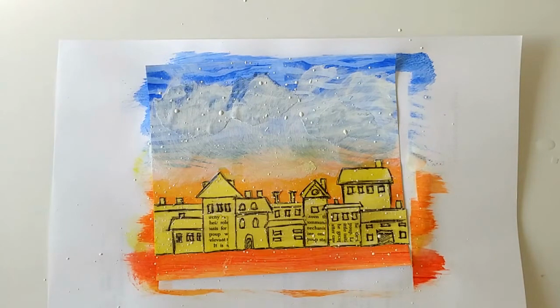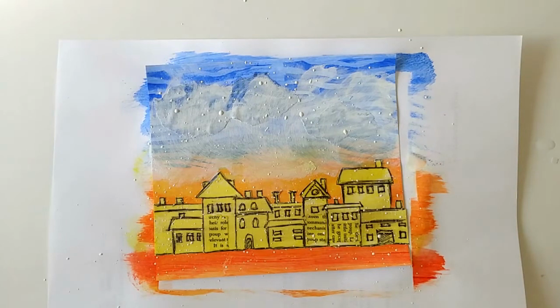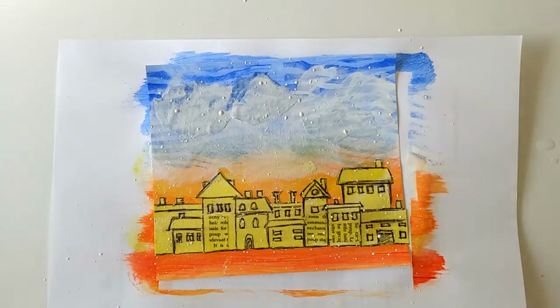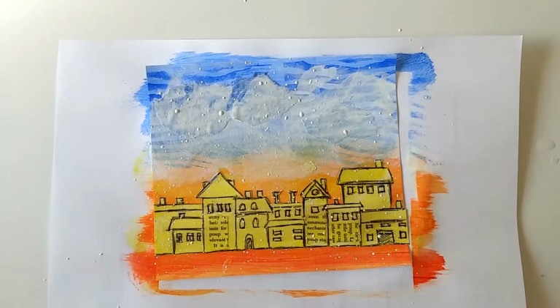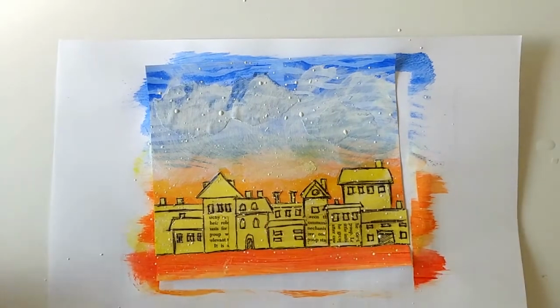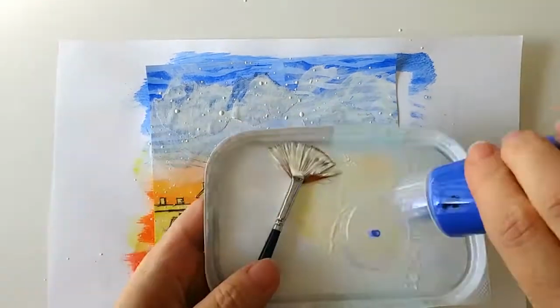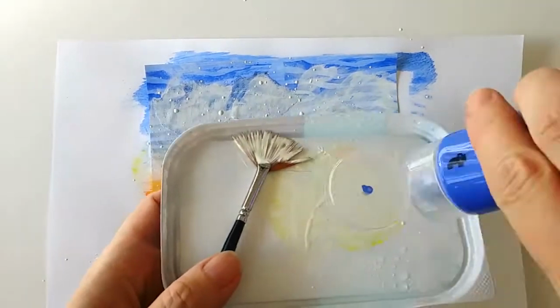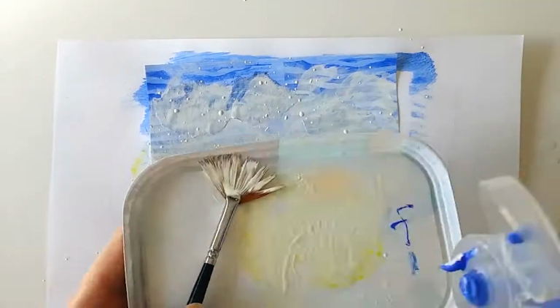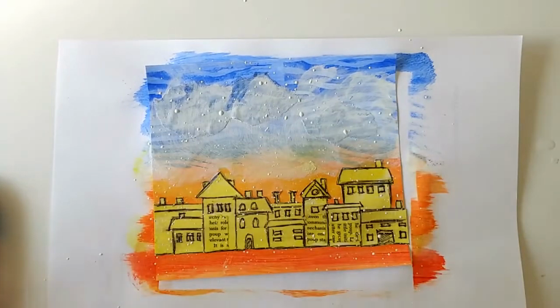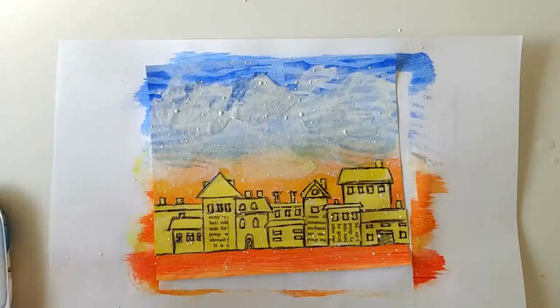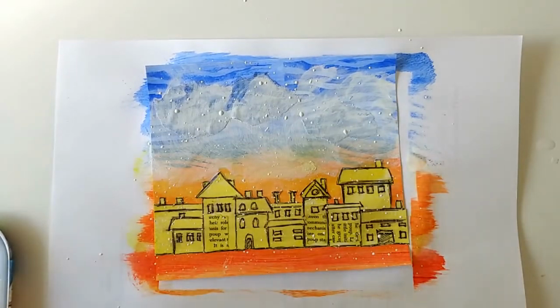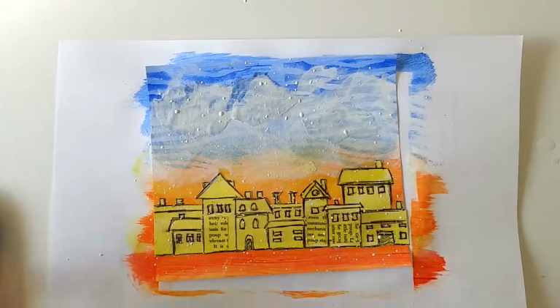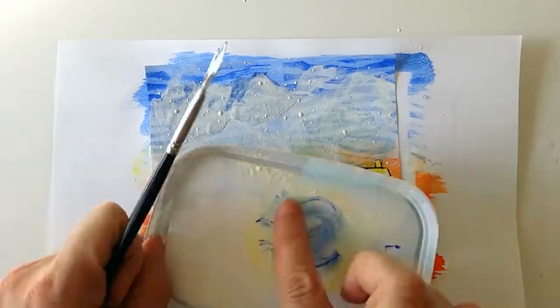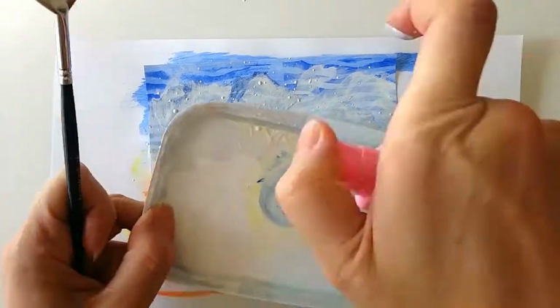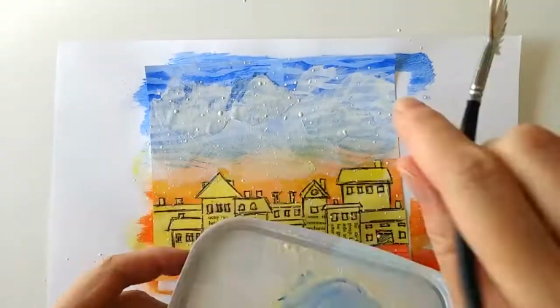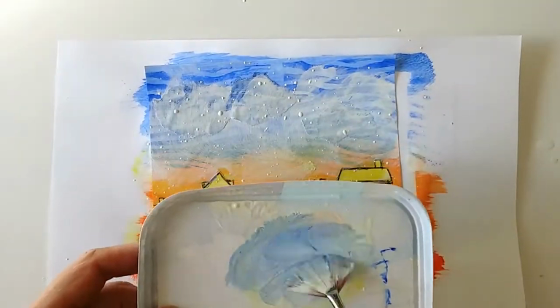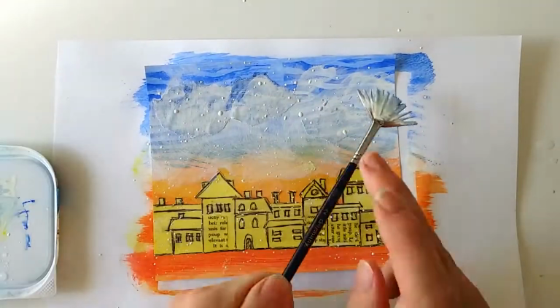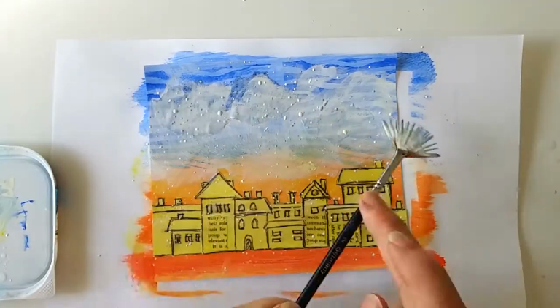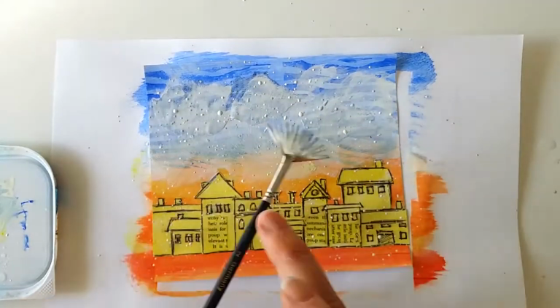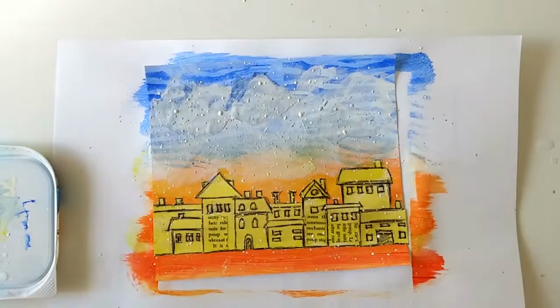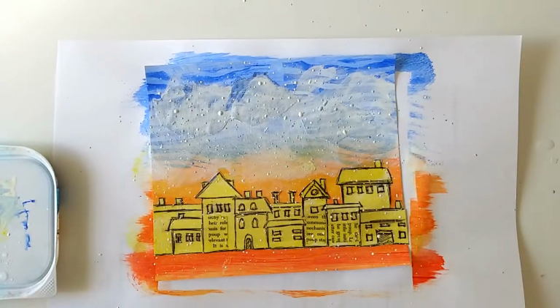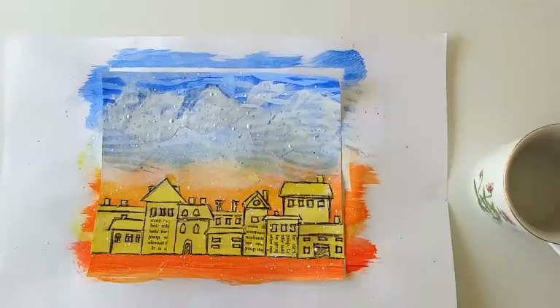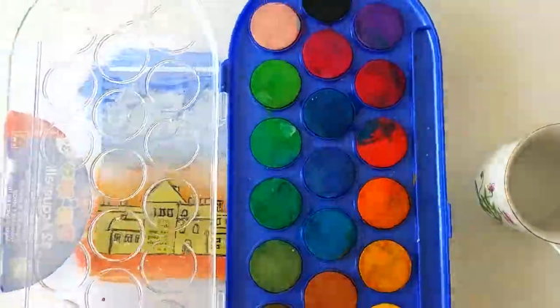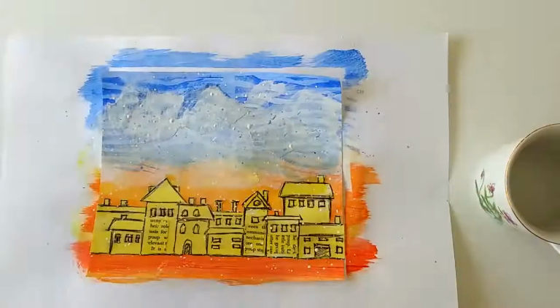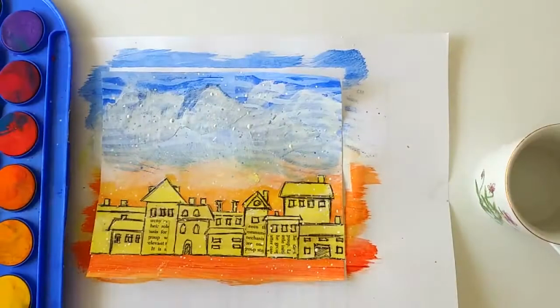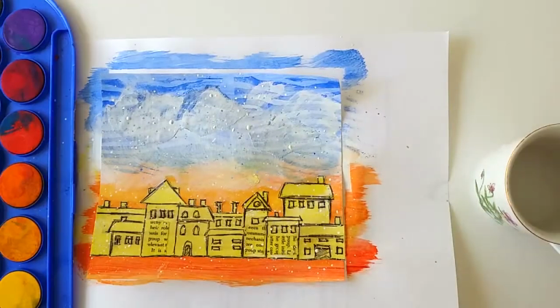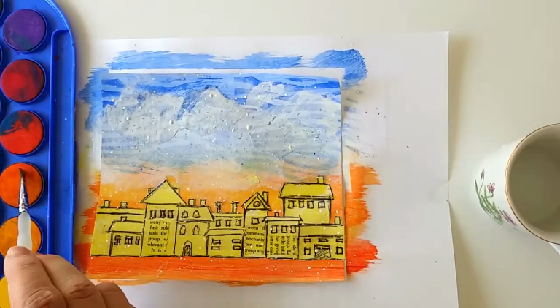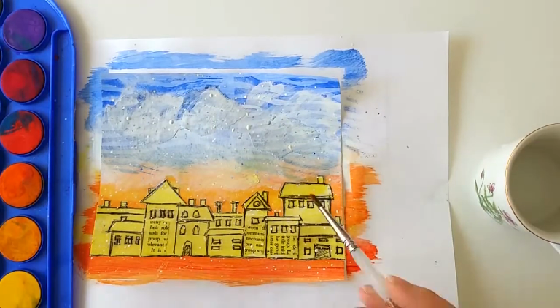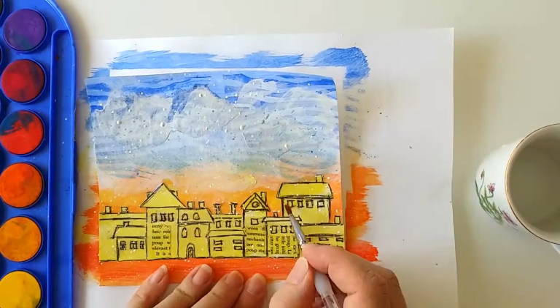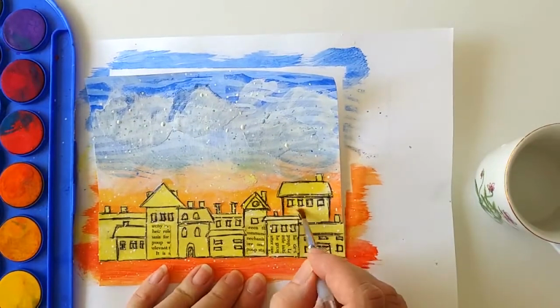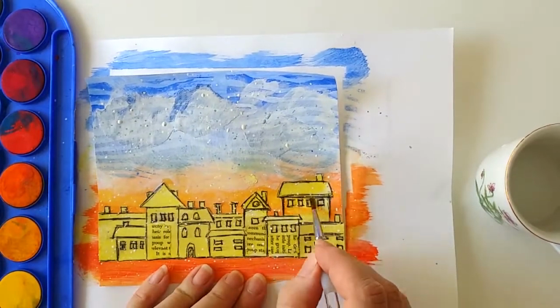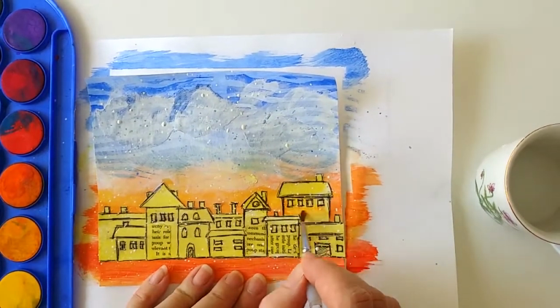I mixed water with gesso and made some white splatters and some pale blue splatters as well. And then I let the page air dry for a while. And now it's time to color the houses.